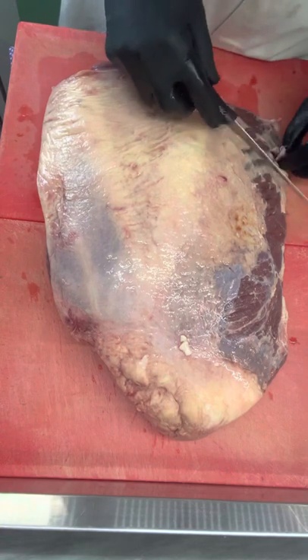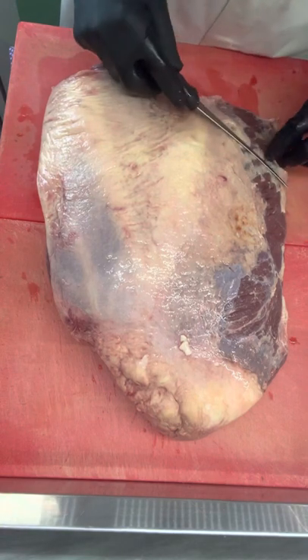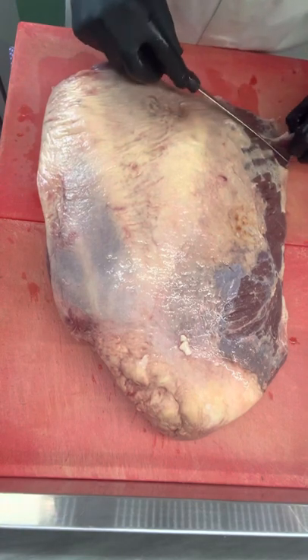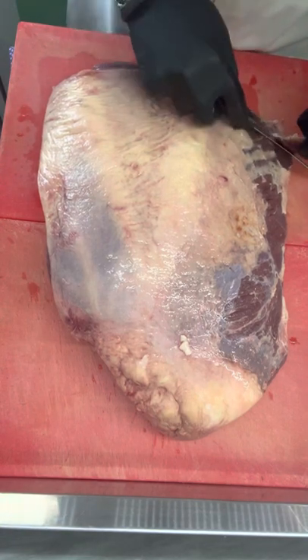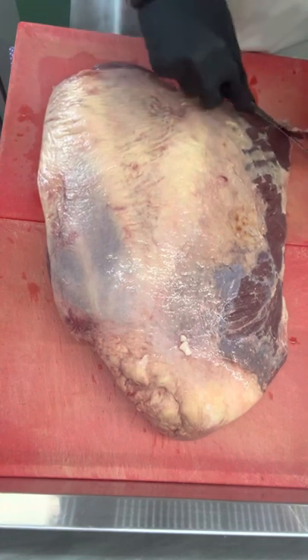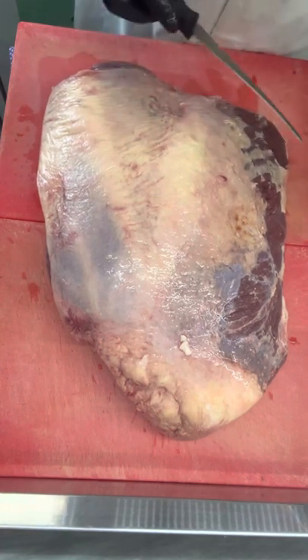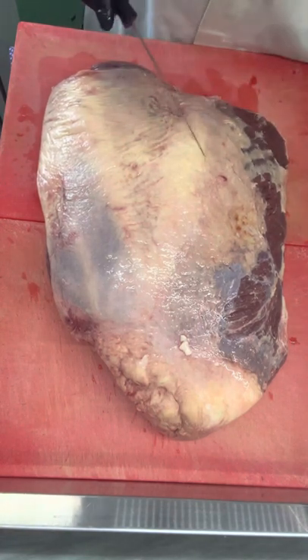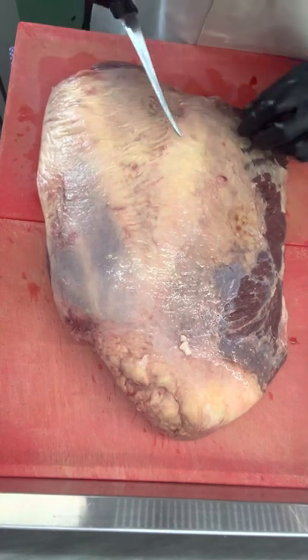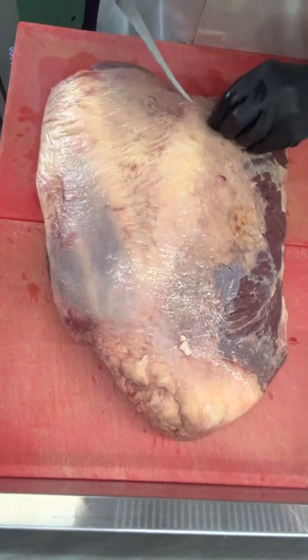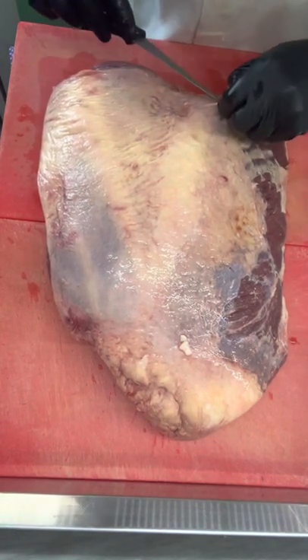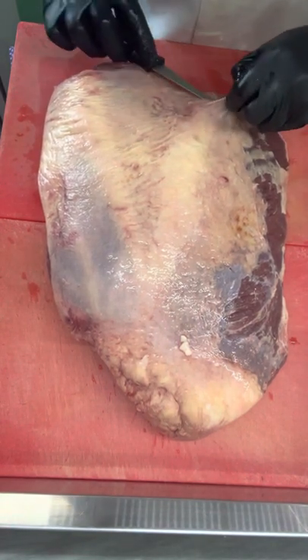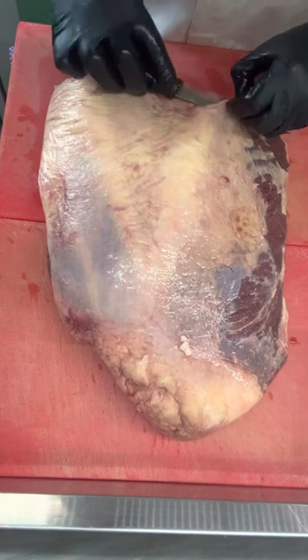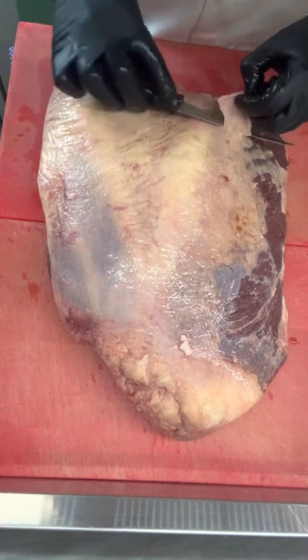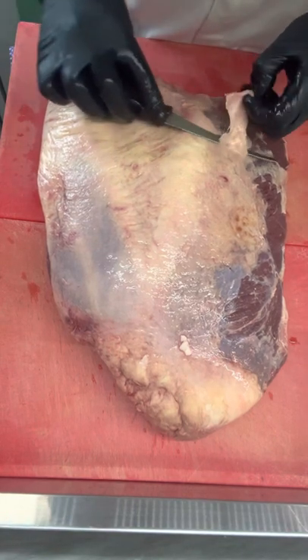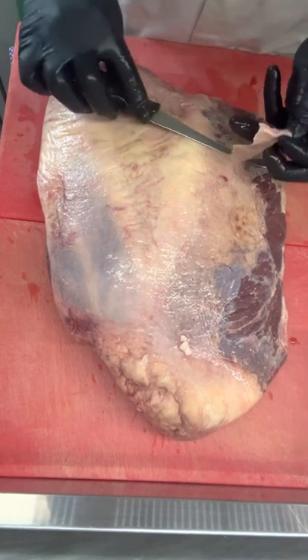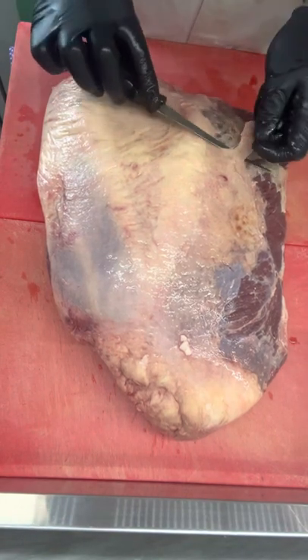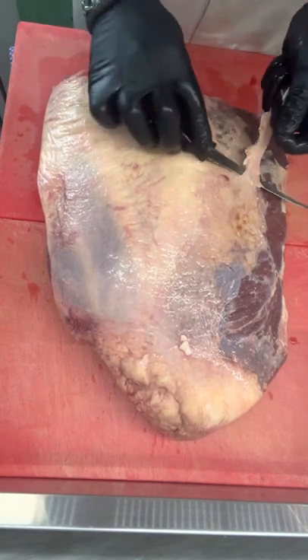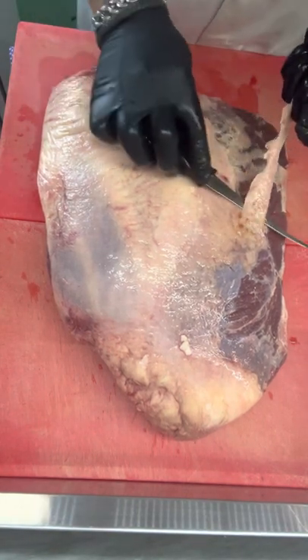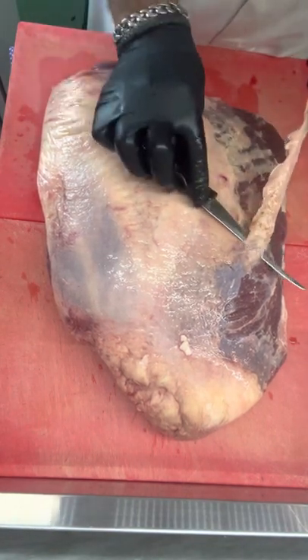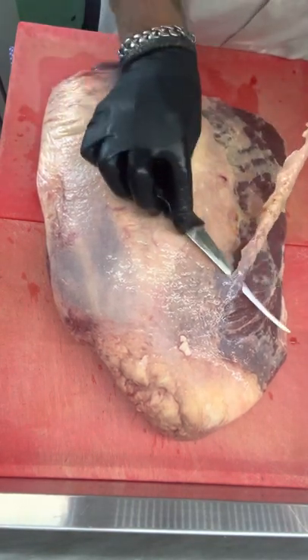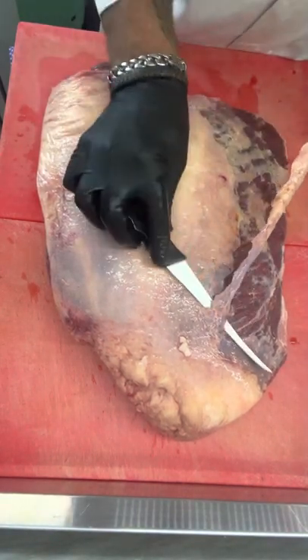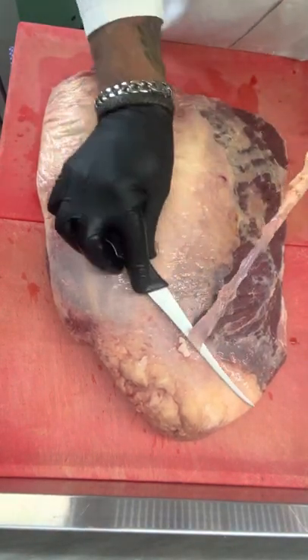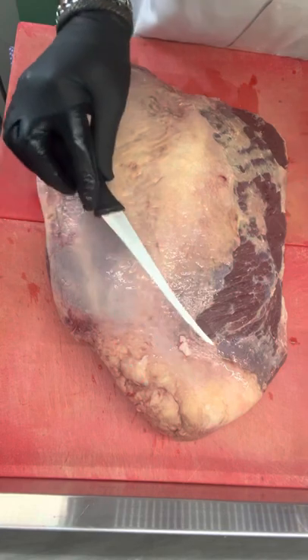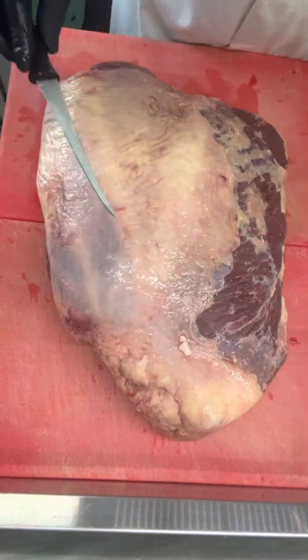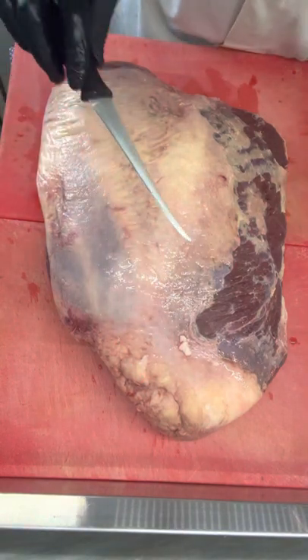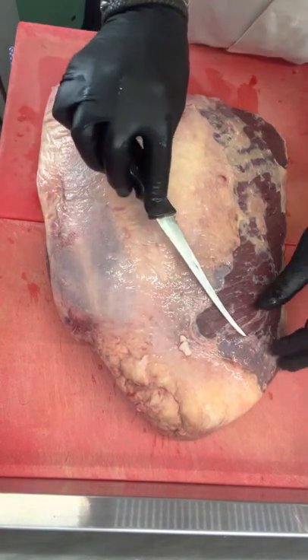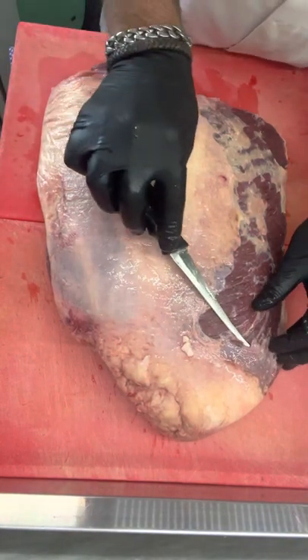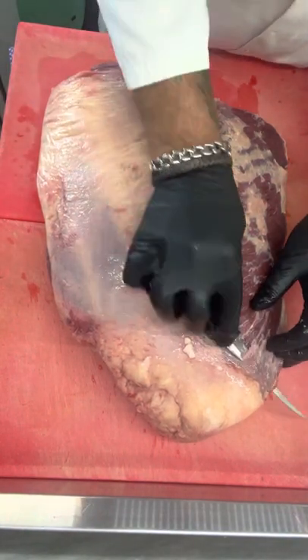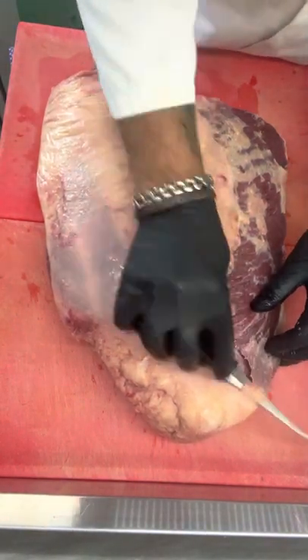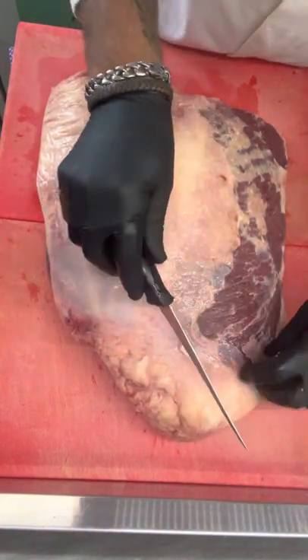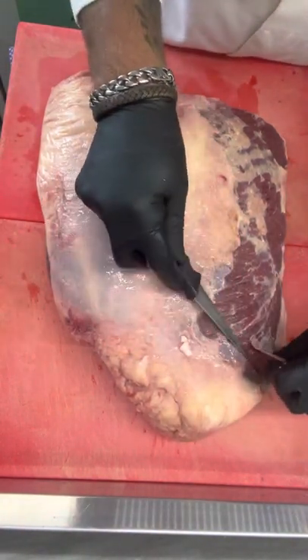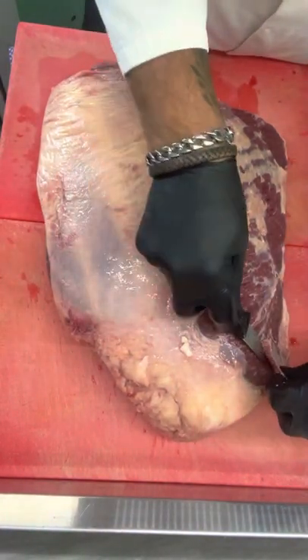If you can't get a hold of silverside, go to your local supermarket, look for the beef roasts, find topside or silverside — you will get exactly the same thing, just a lot smaller.